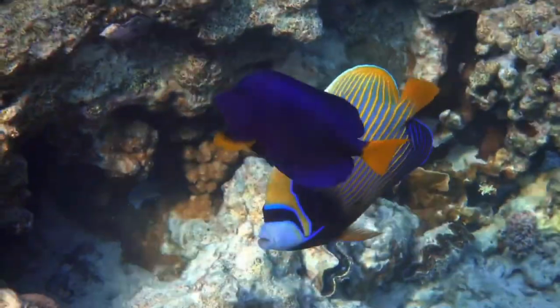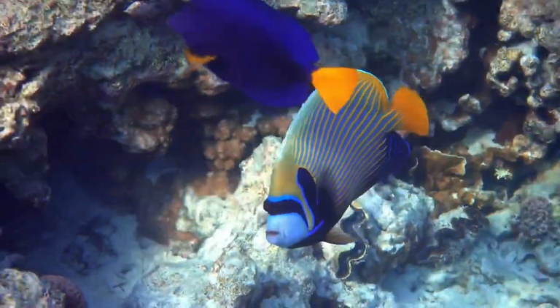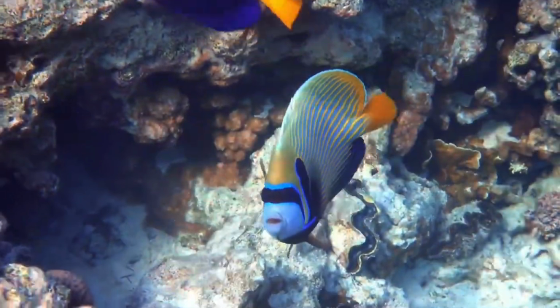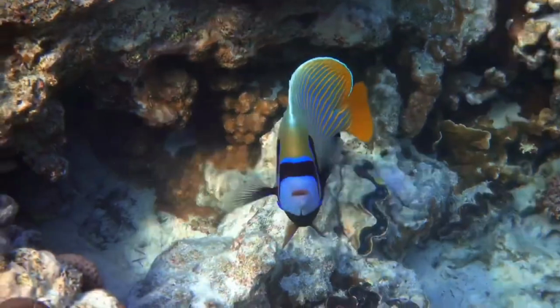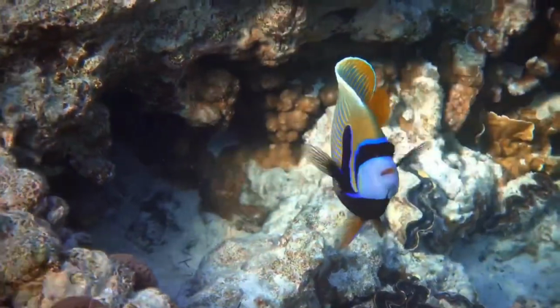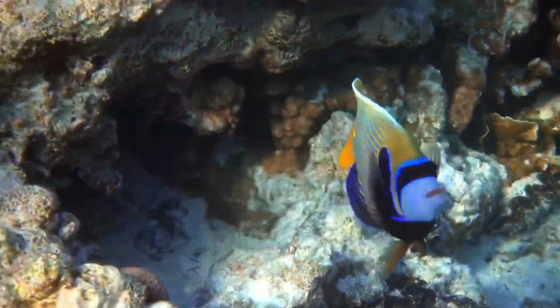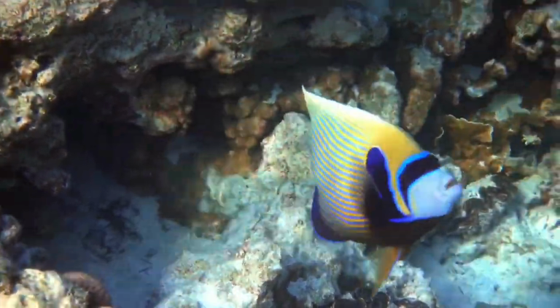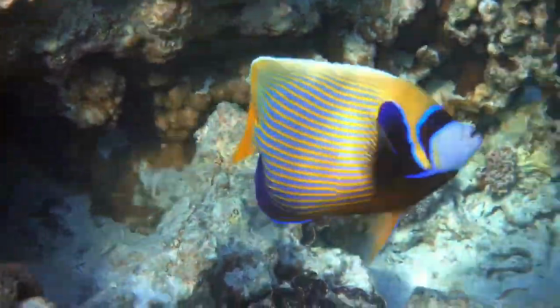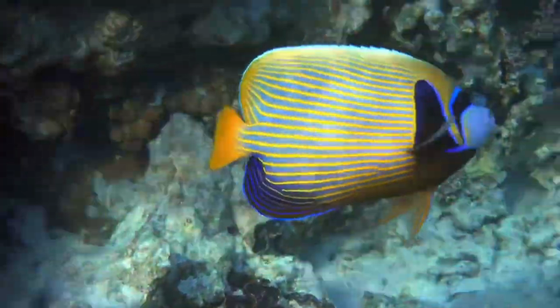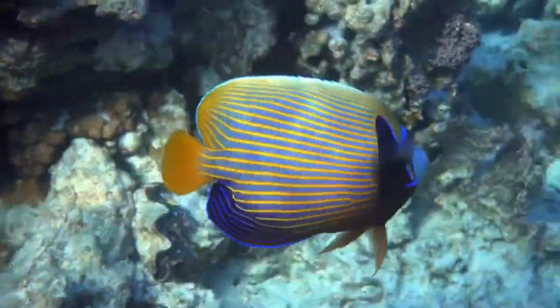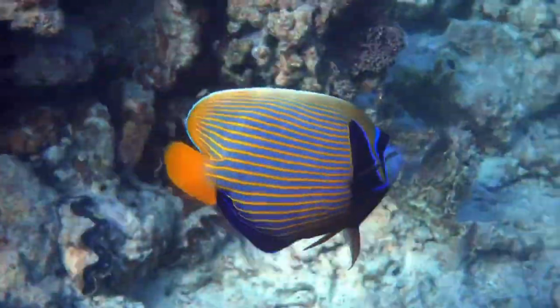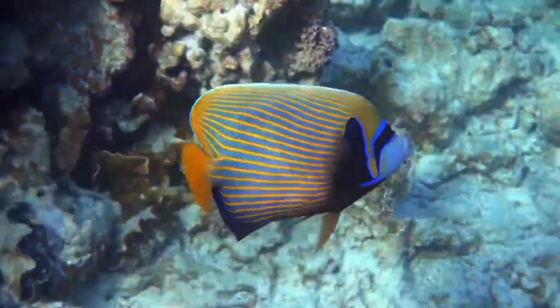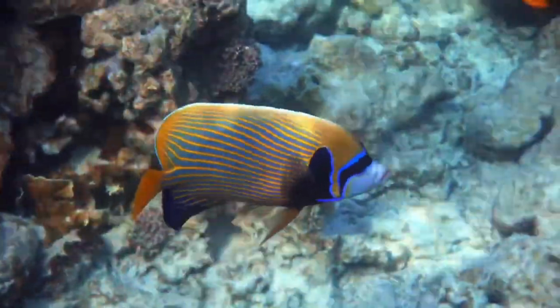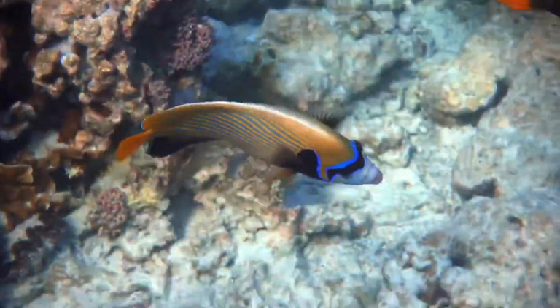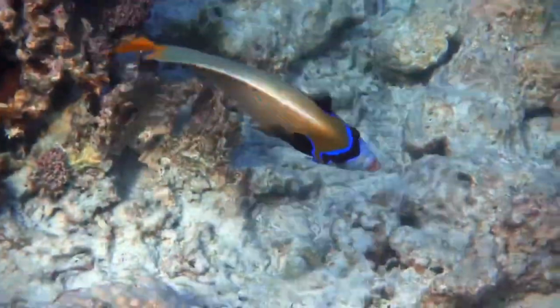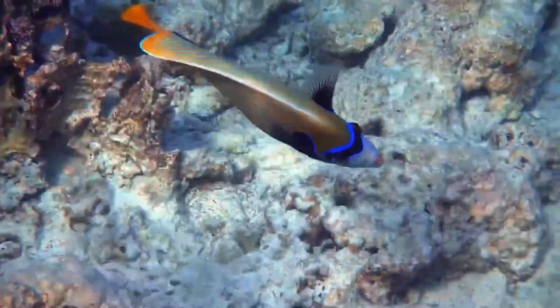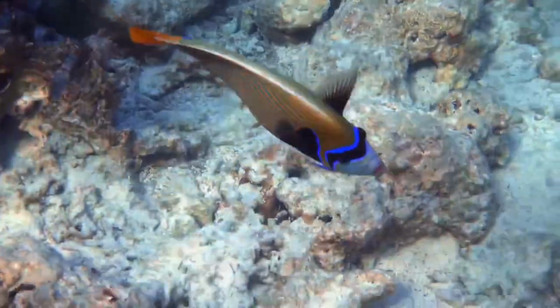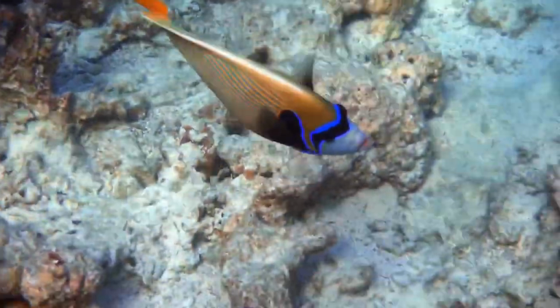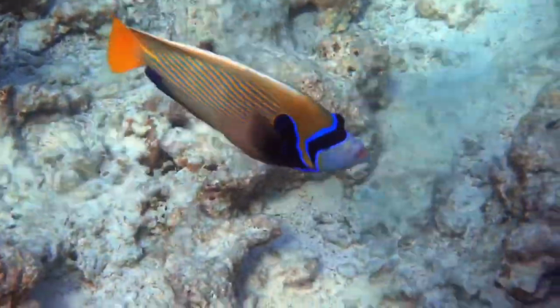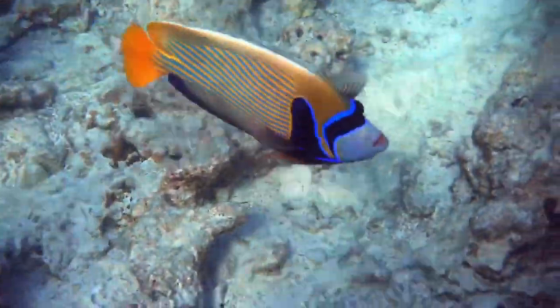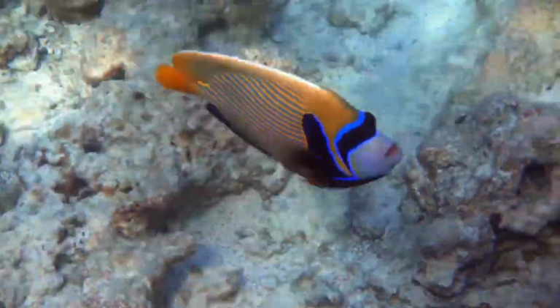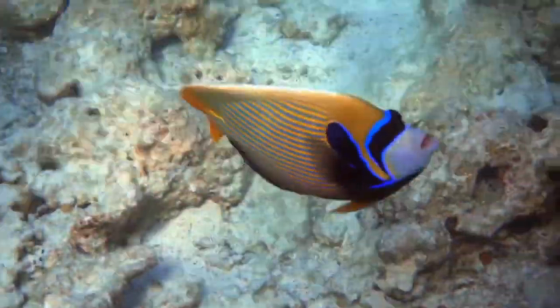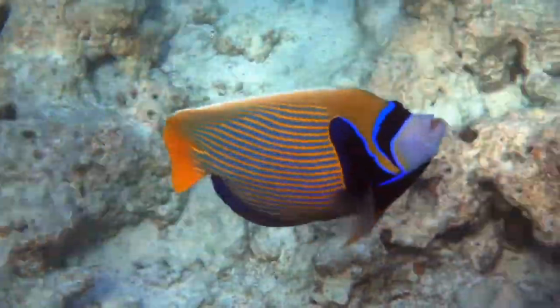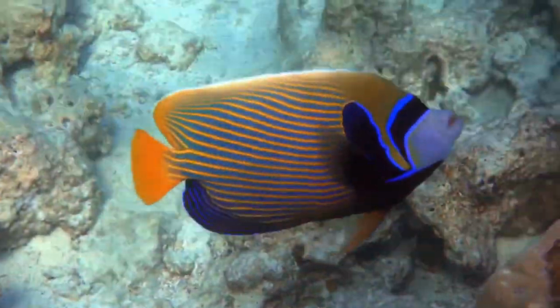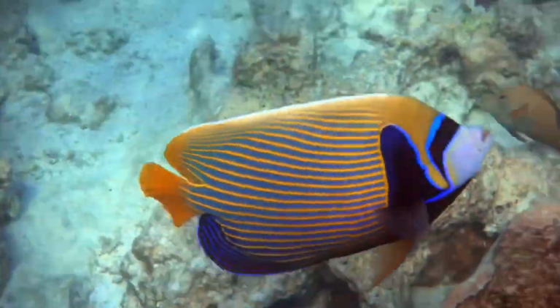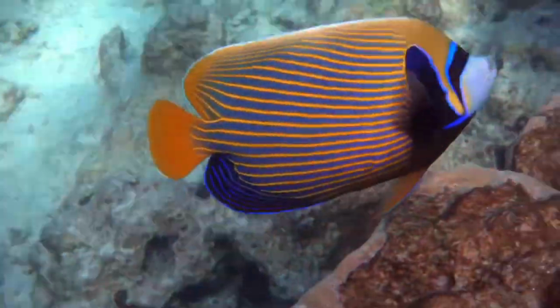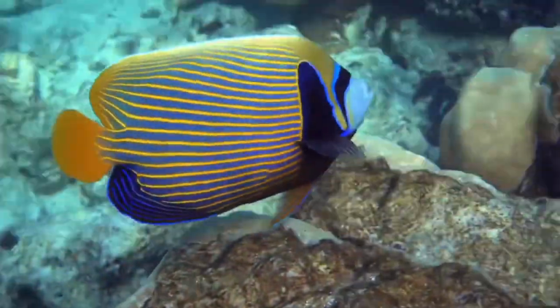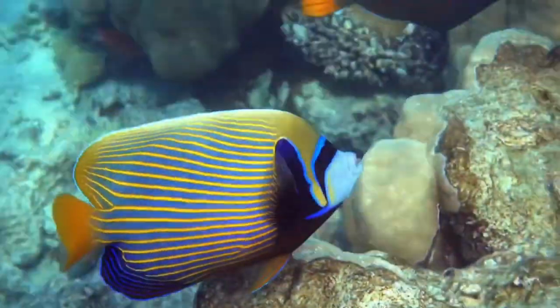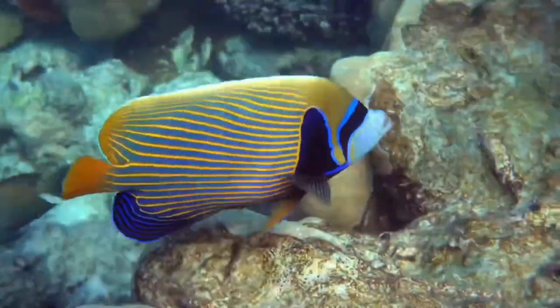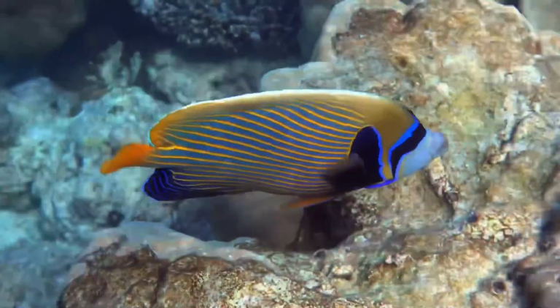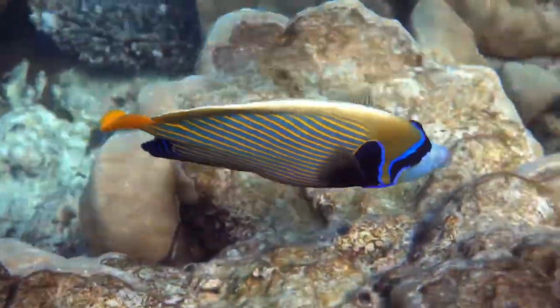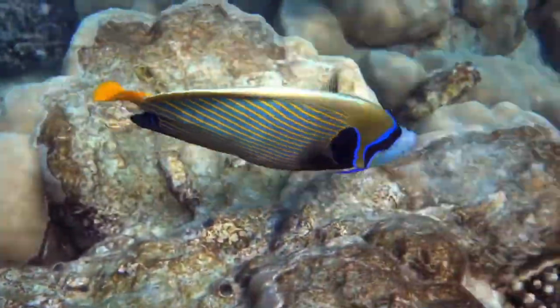Not only does their coloration change with maturity, but during mating events as well. The mask of a male will turn a dark blue, almost black, while the female will turn a bland color.